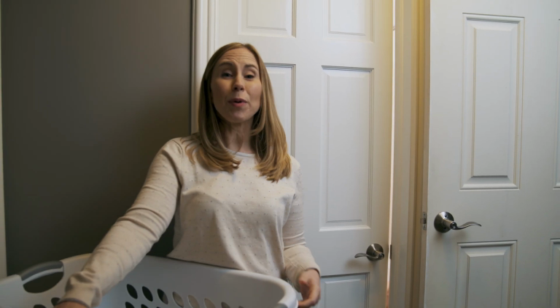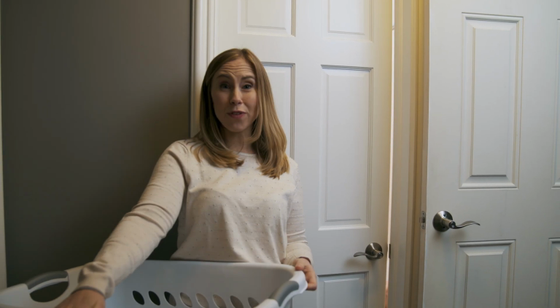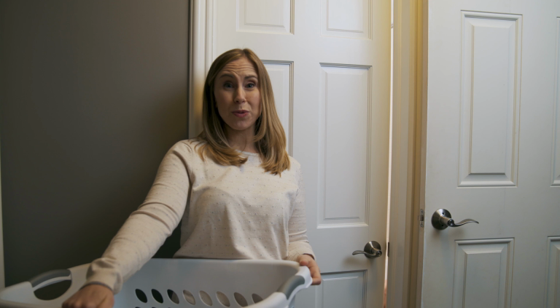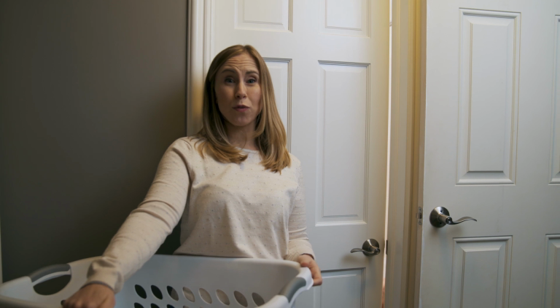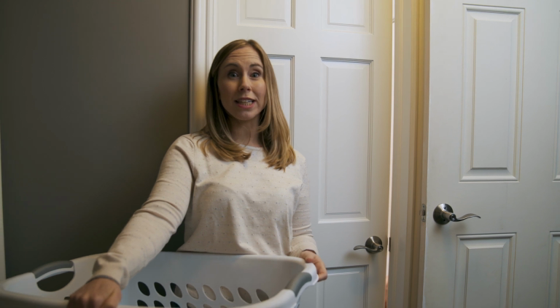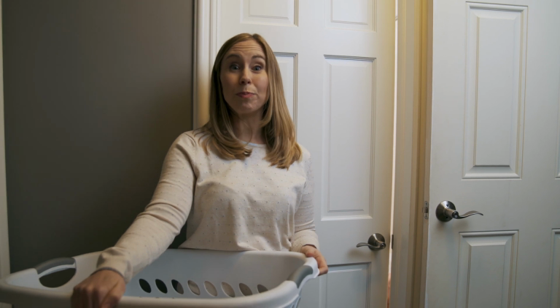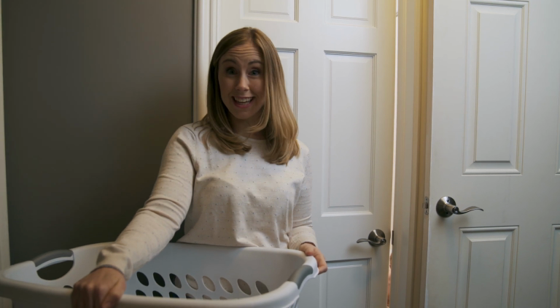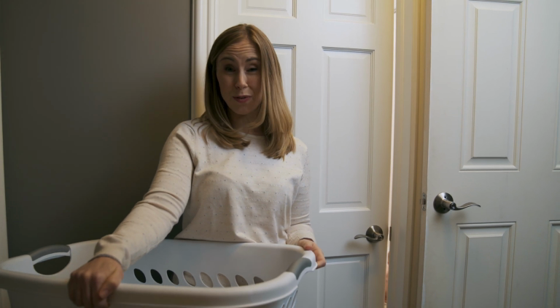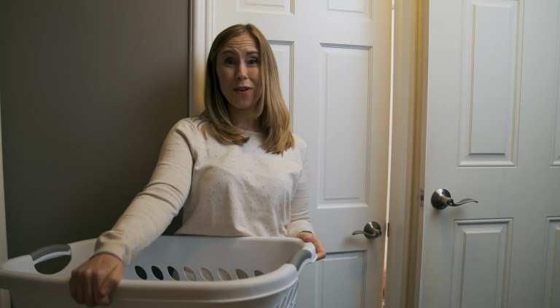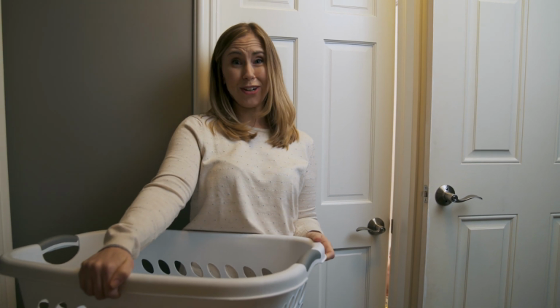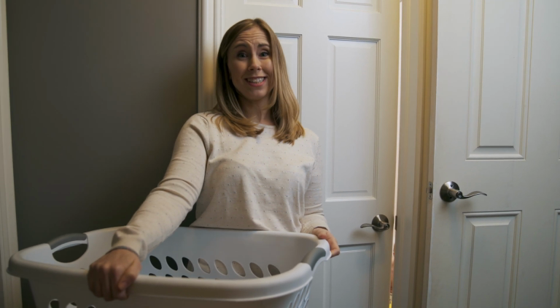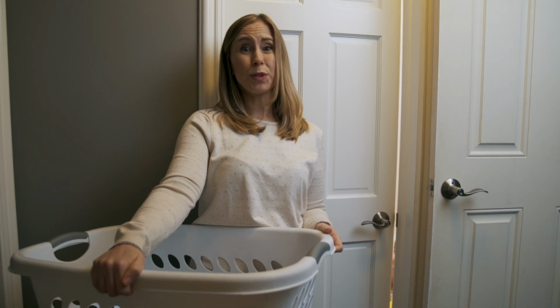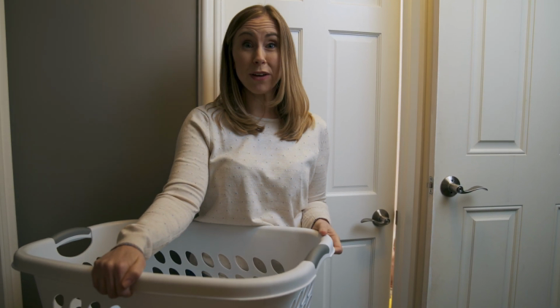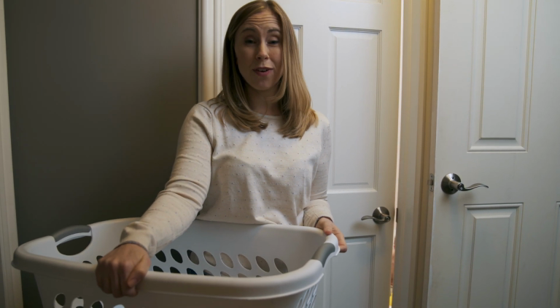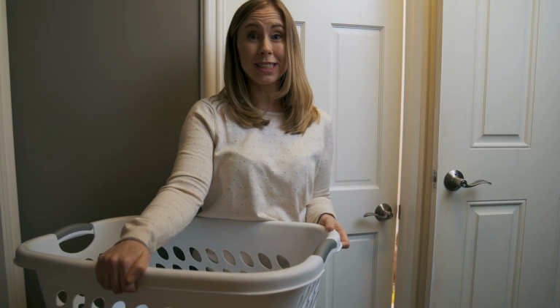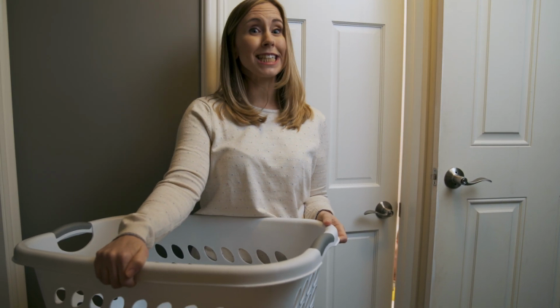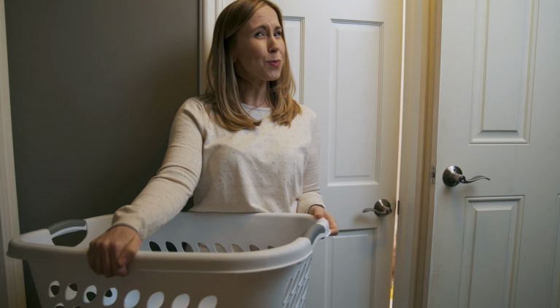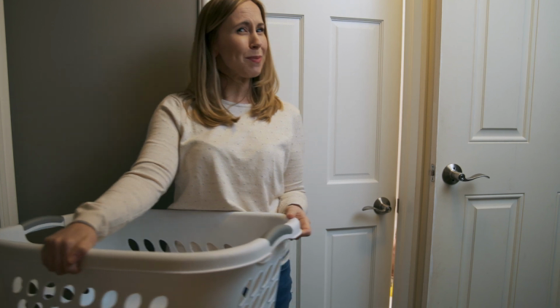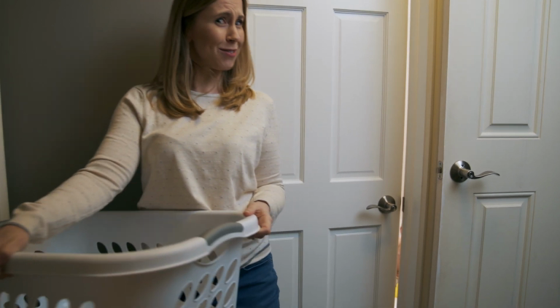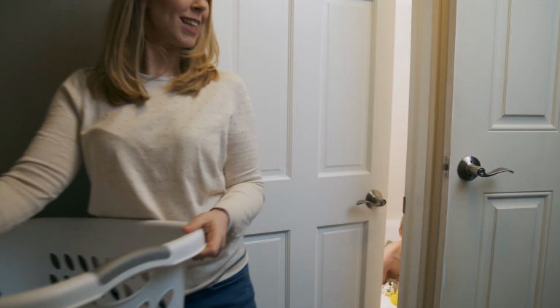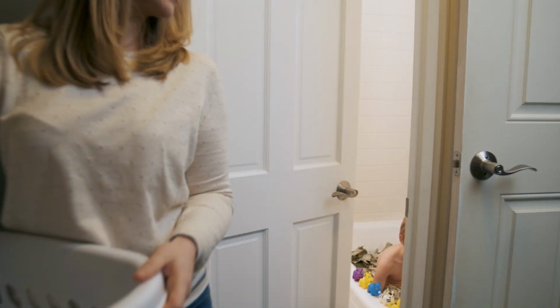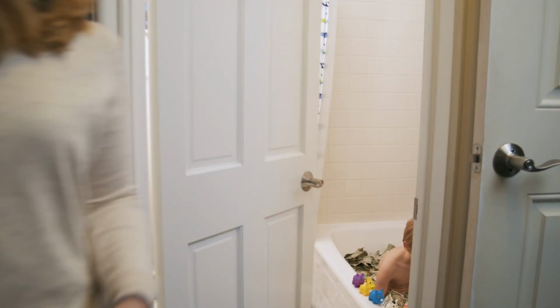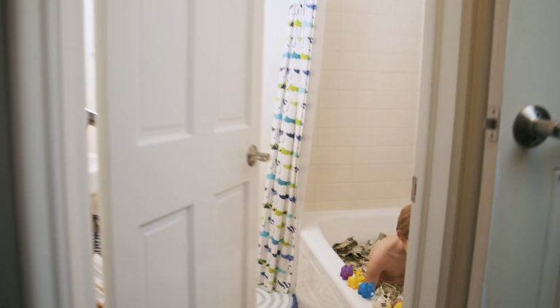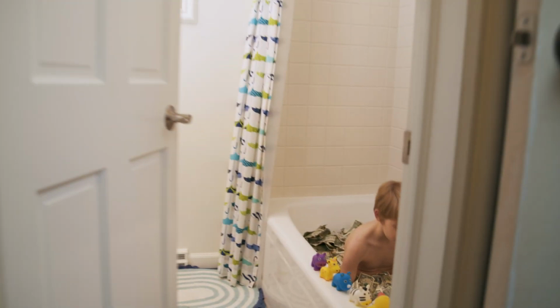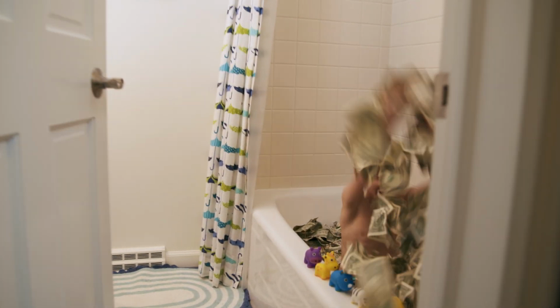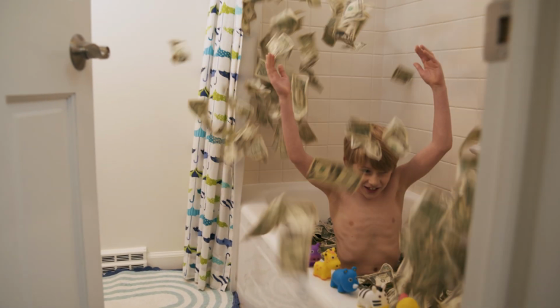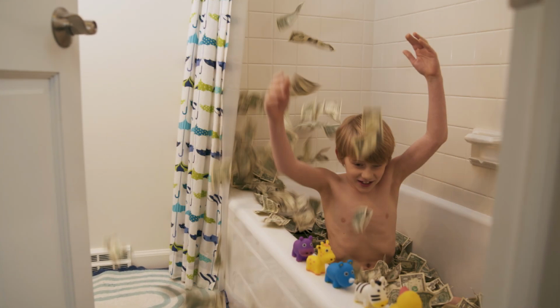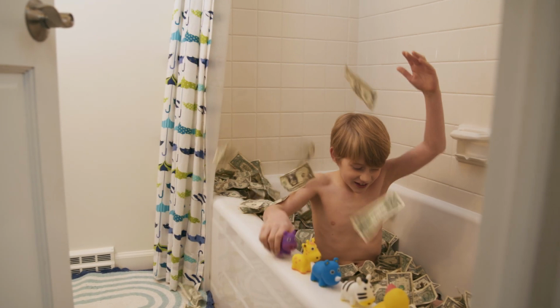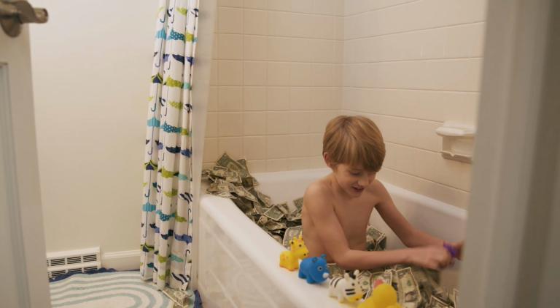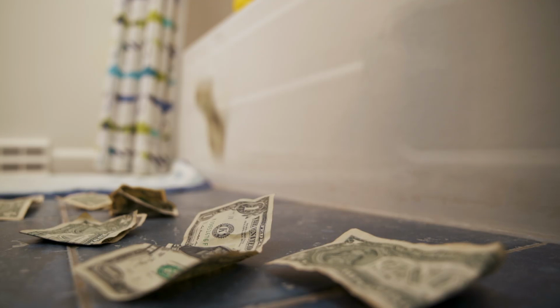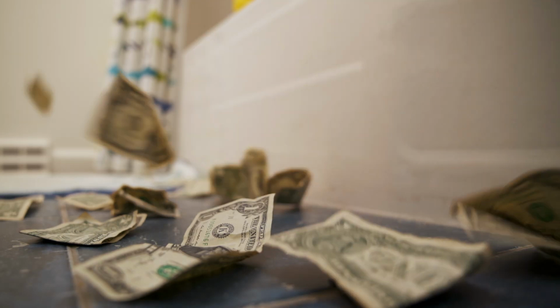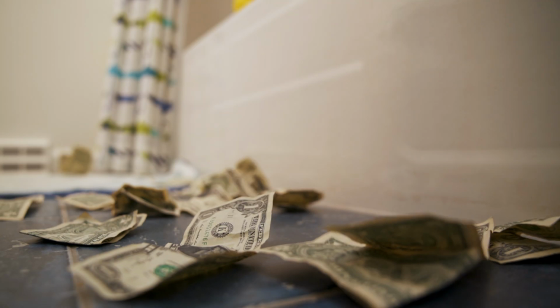American families waste over 900 billion gallons of water every year, which is both bad for the environment and super expensive. Five more minutes, buddy. And try not to splash too much on the floor.